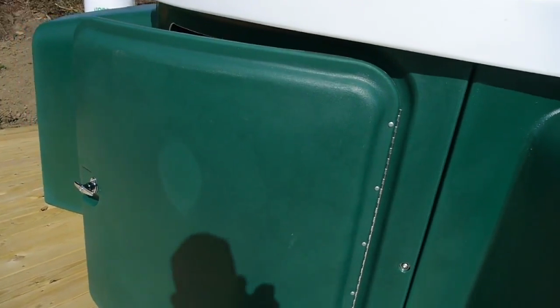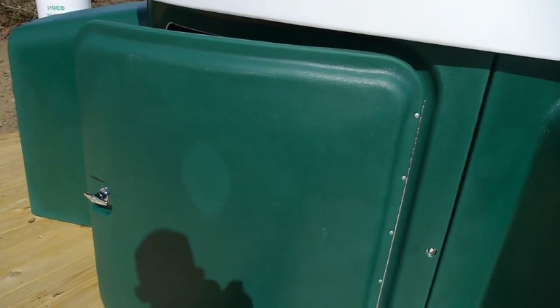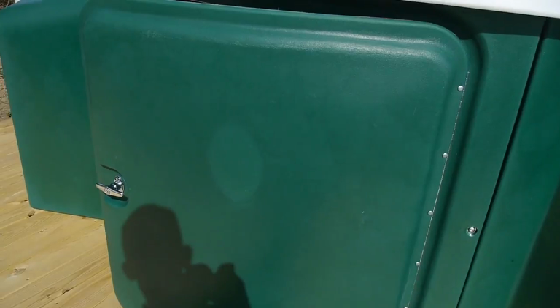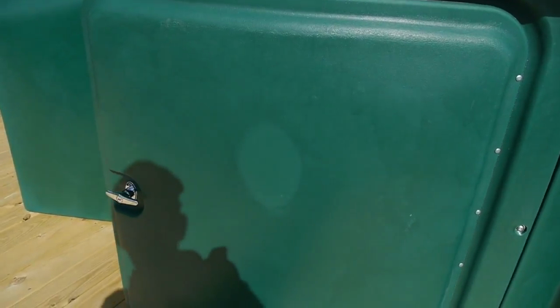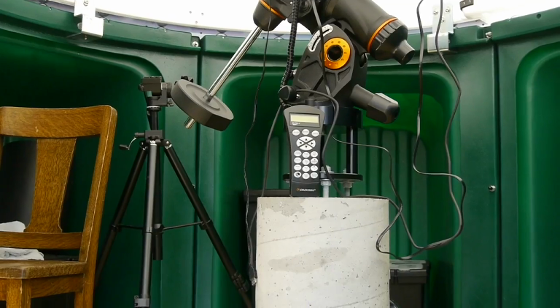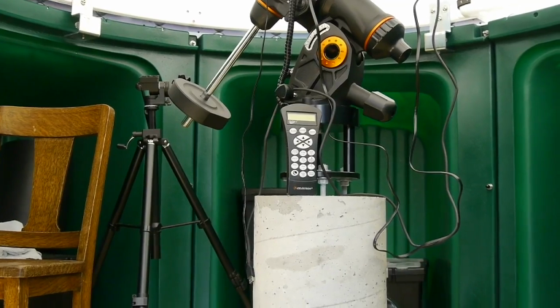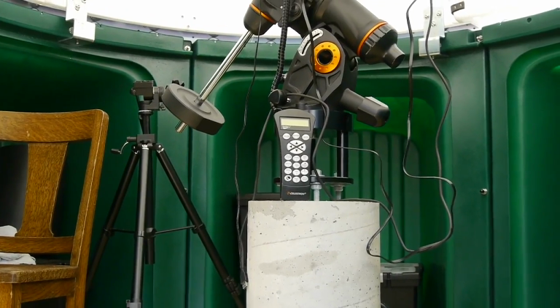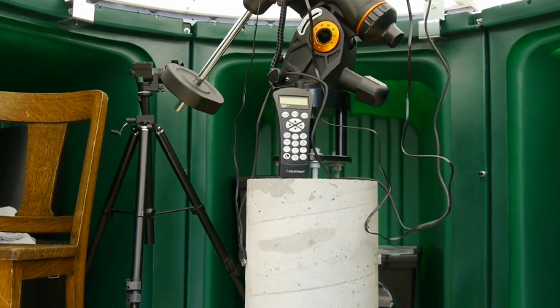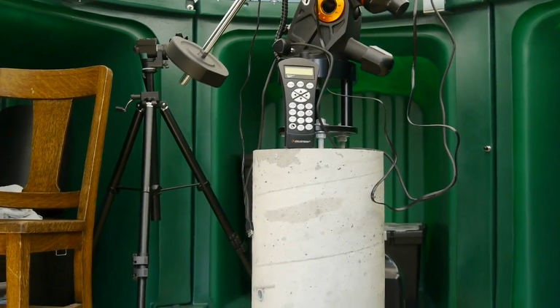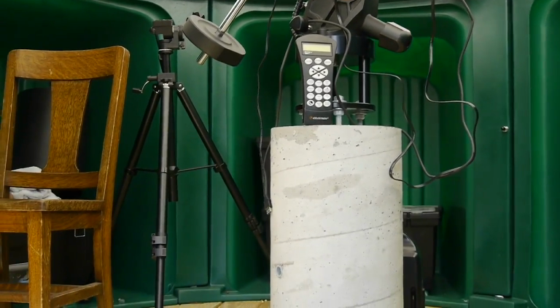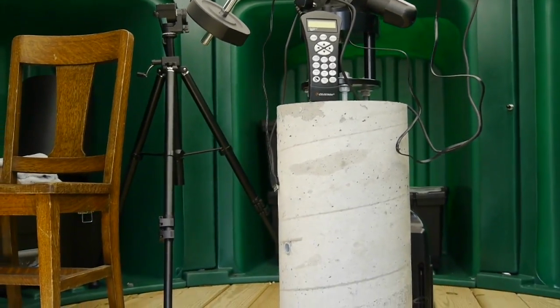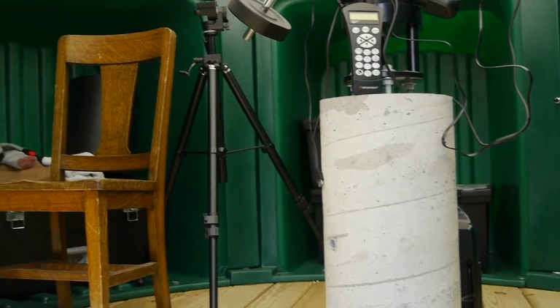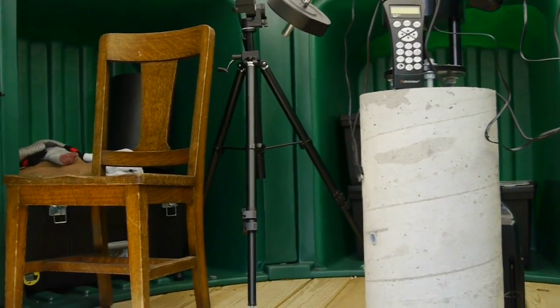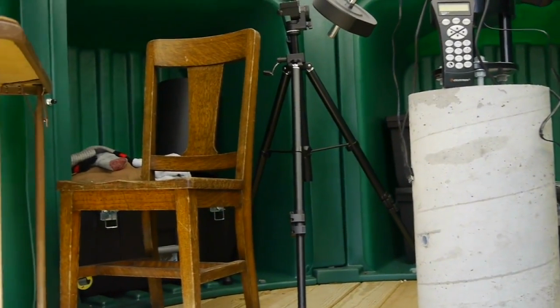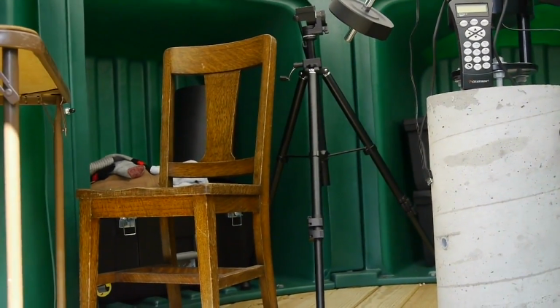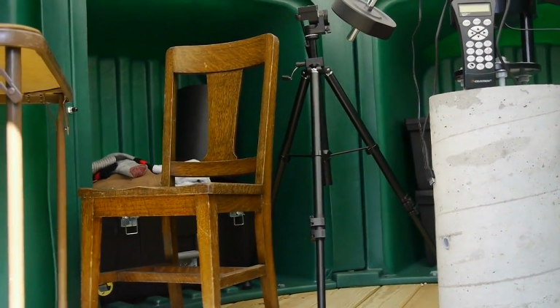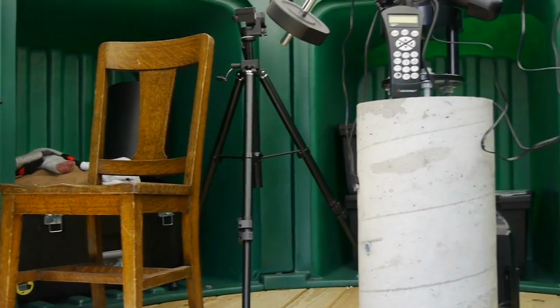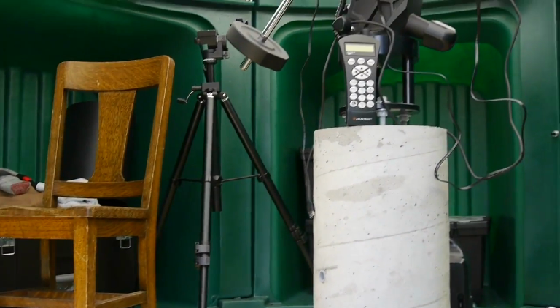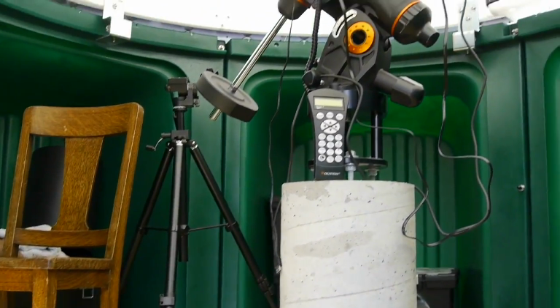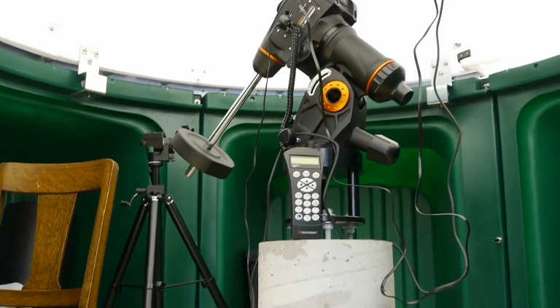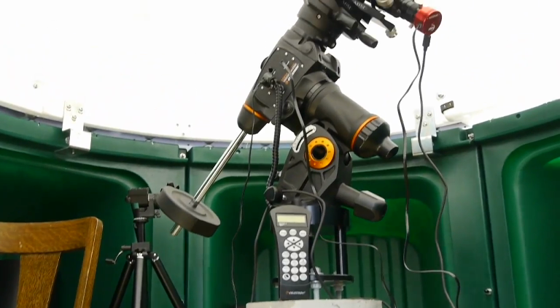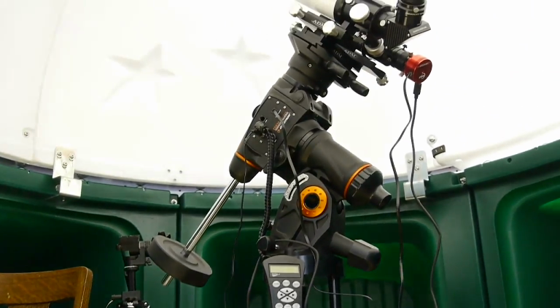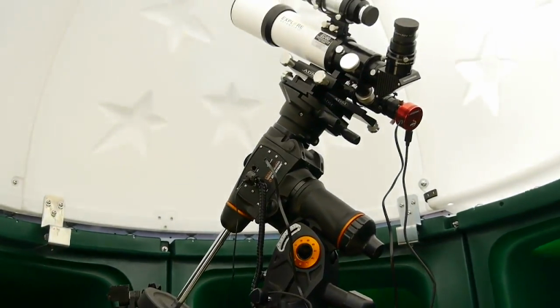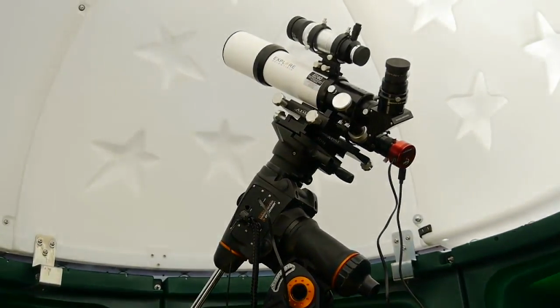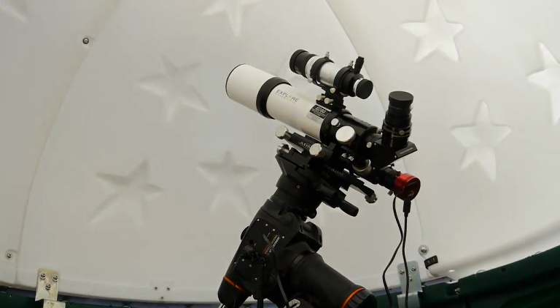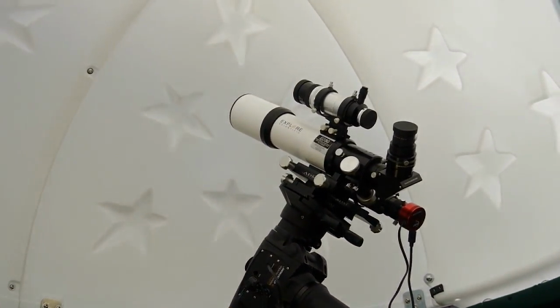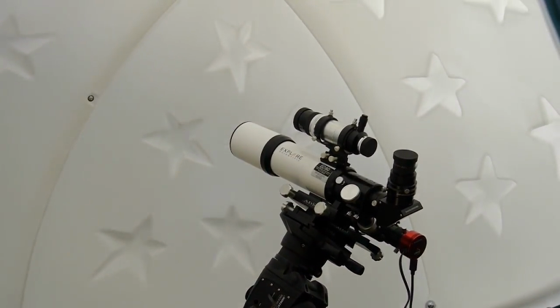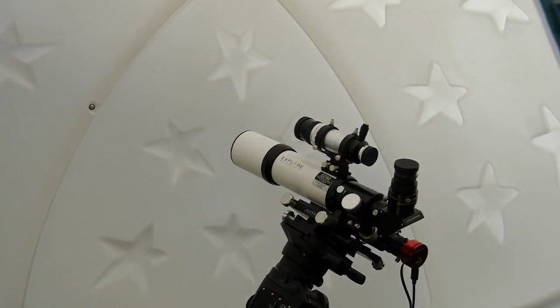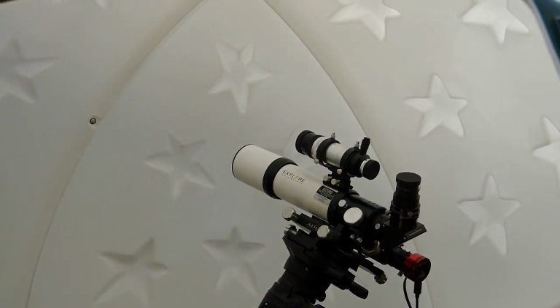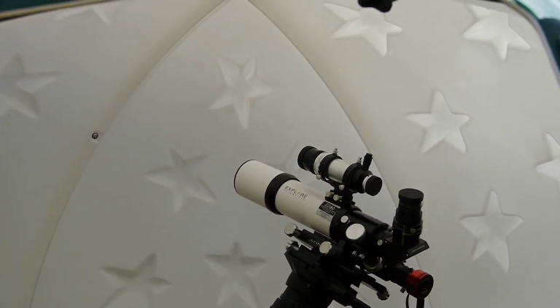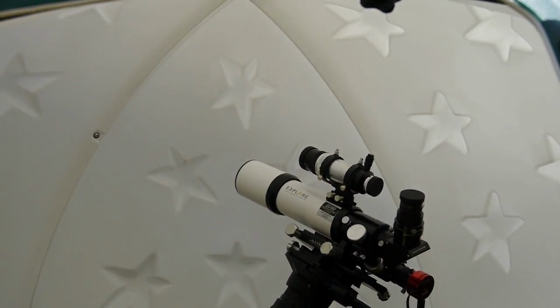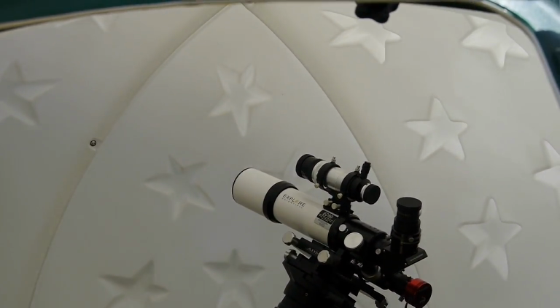Let's take a look inside. From floor level you can really see how much space those bays add. And there's our dome in the closed position.